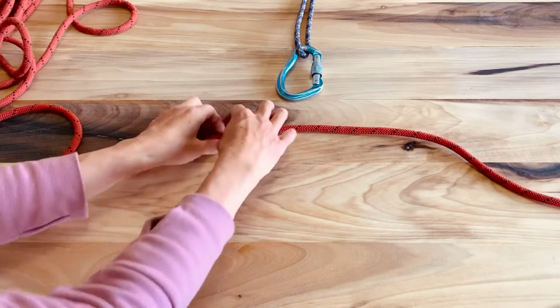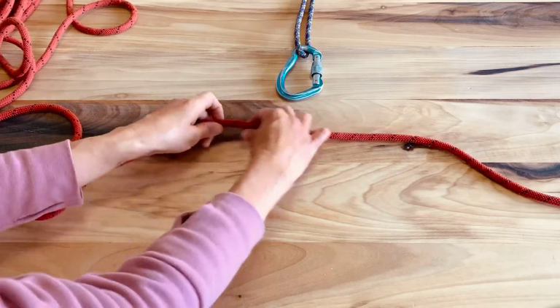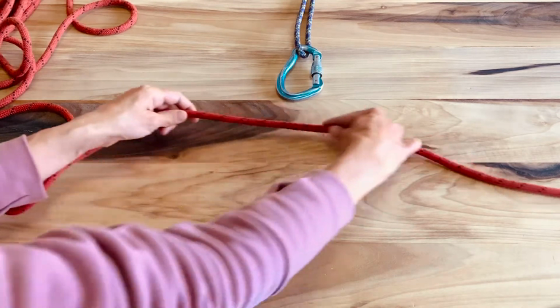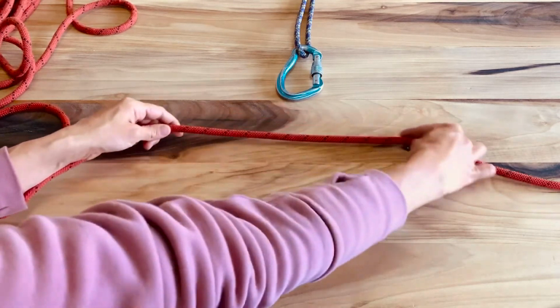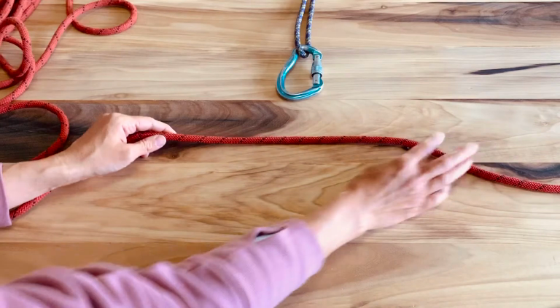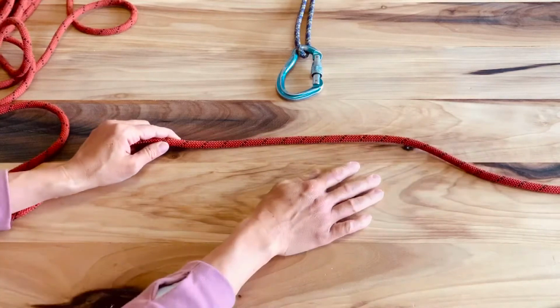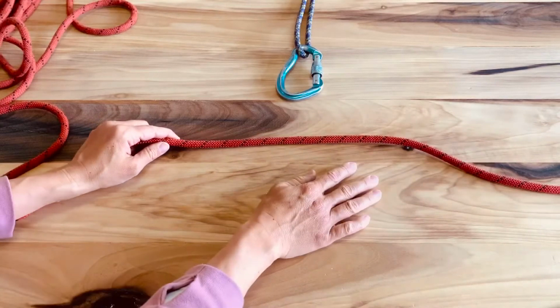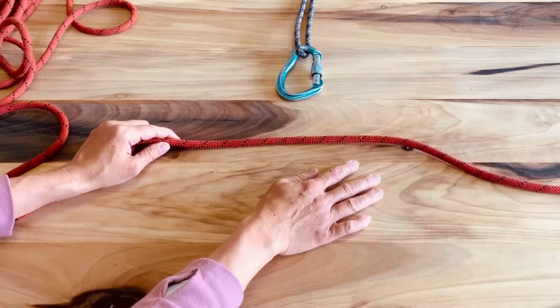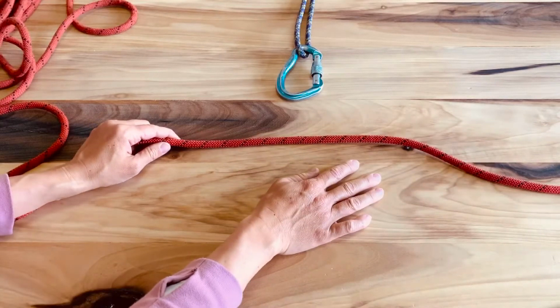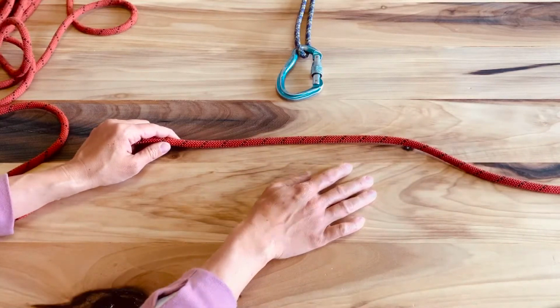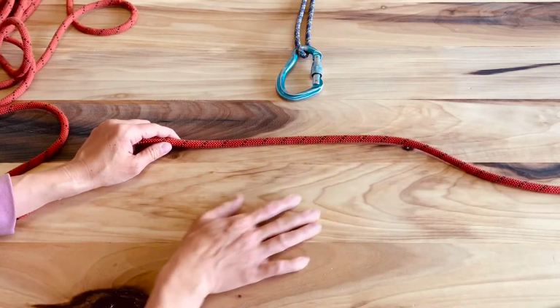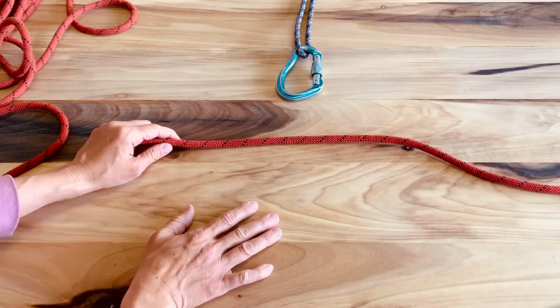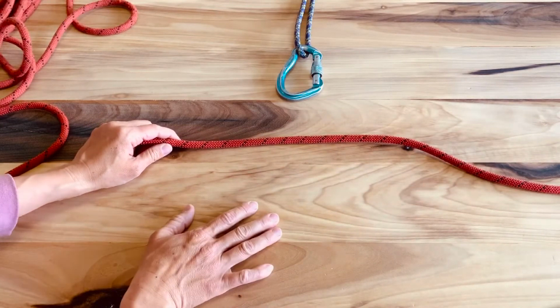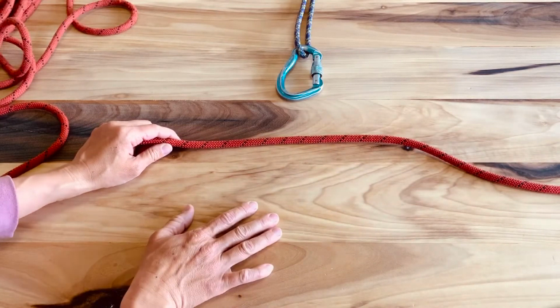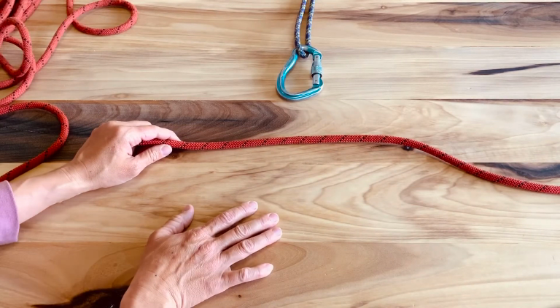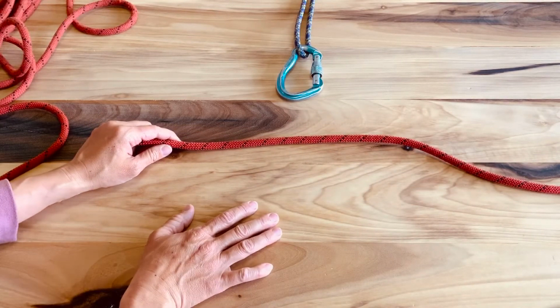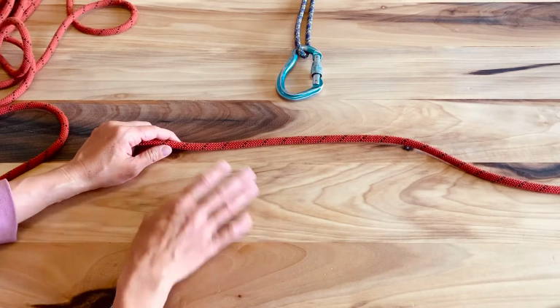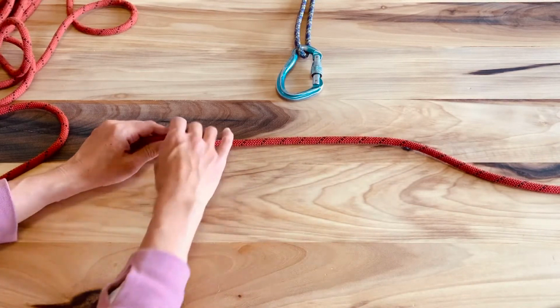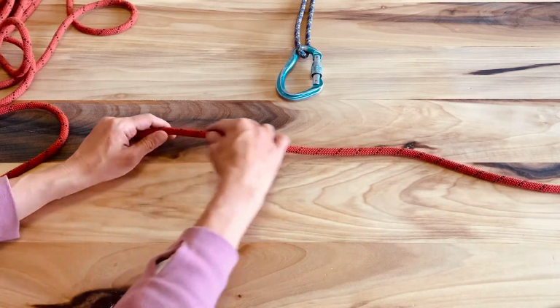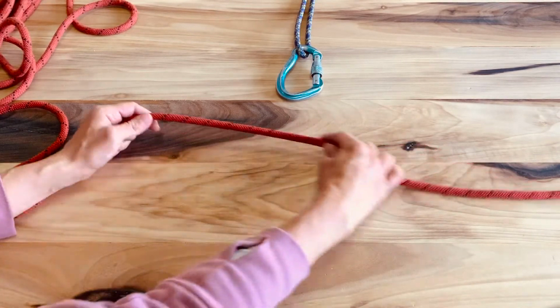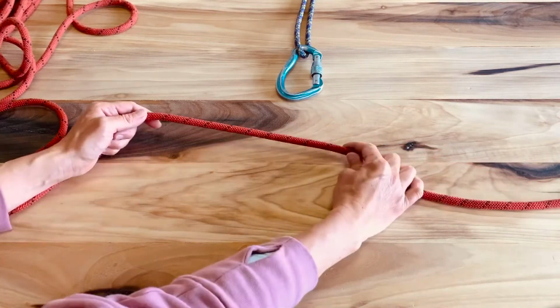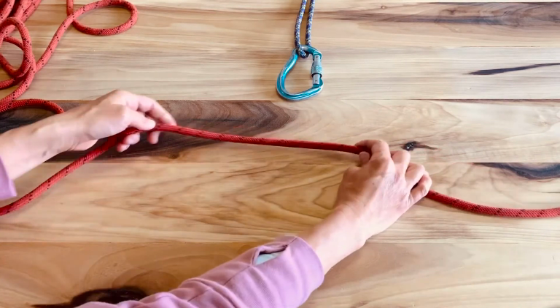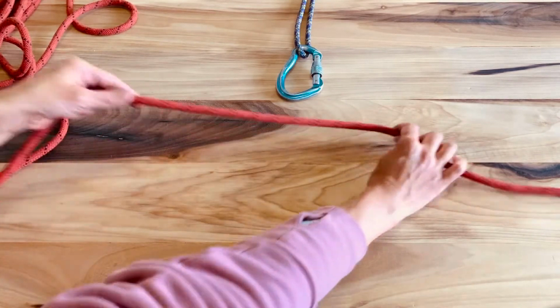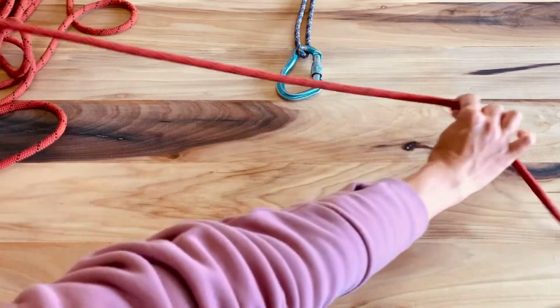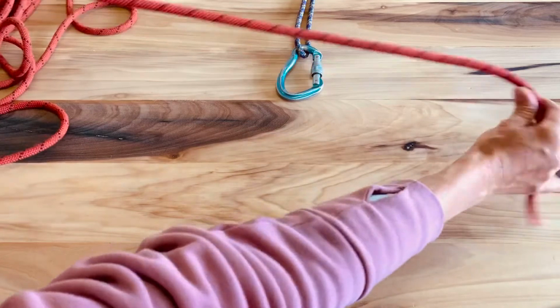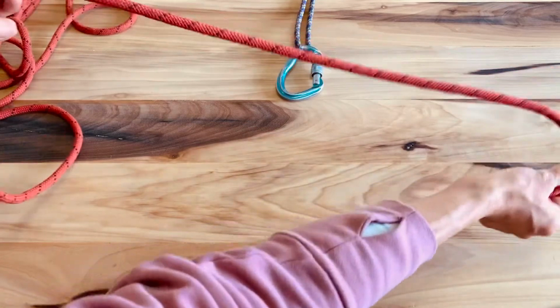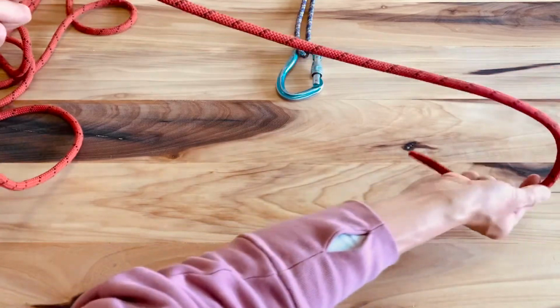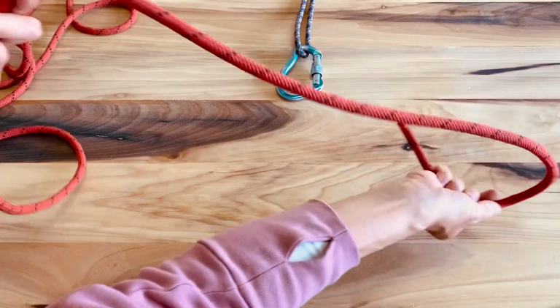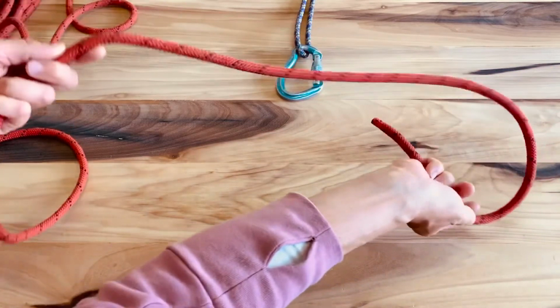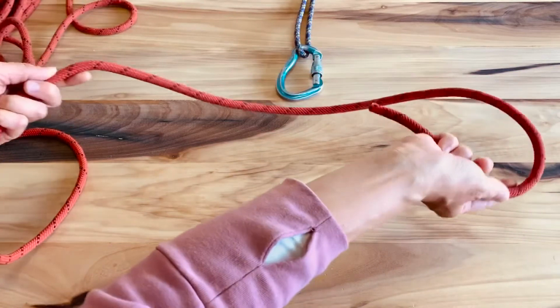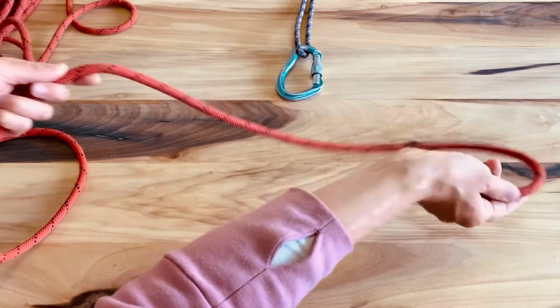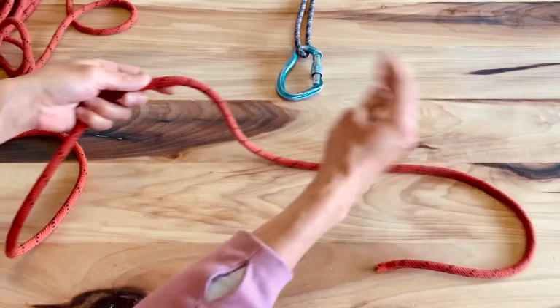This is a close-up view of how to make one. The other ways we use it as a tether will be in later videos. But we just start with a strand of rope.